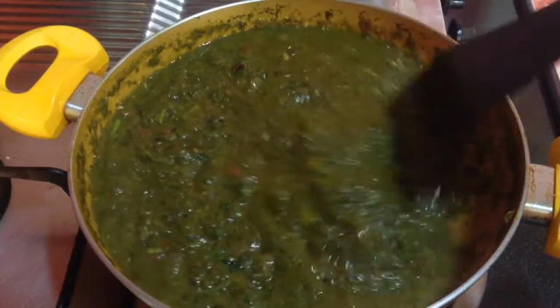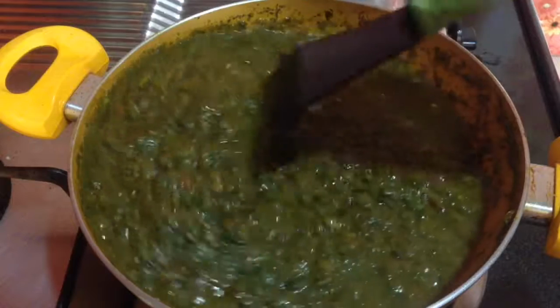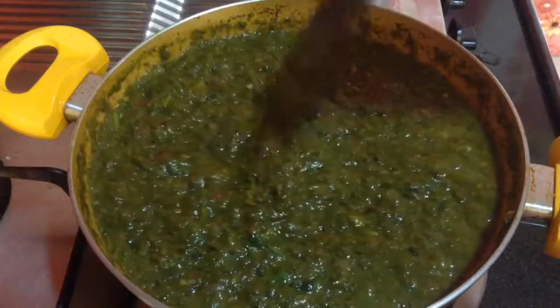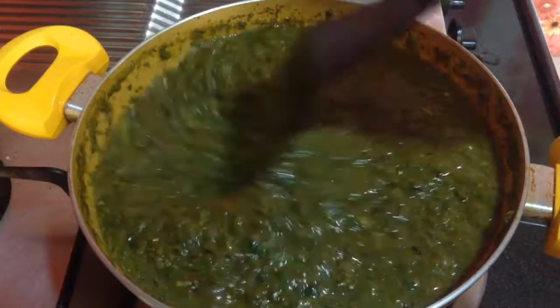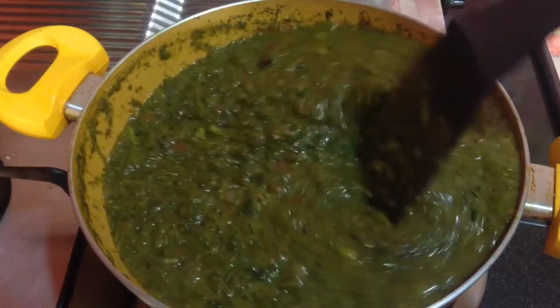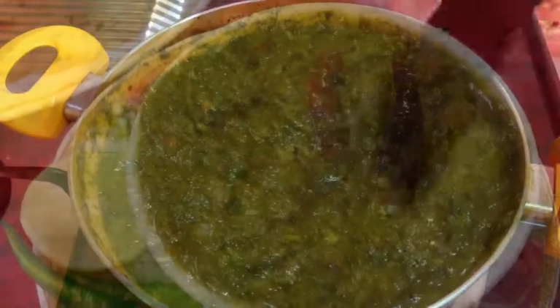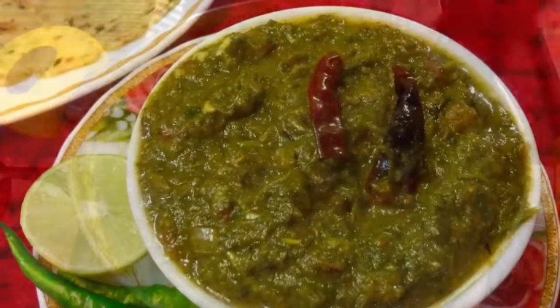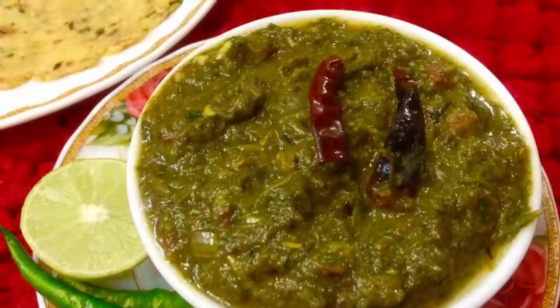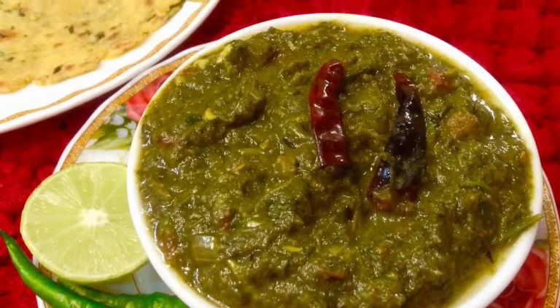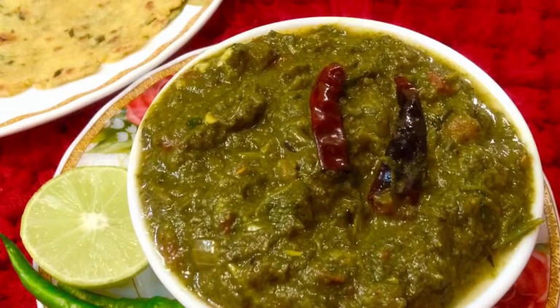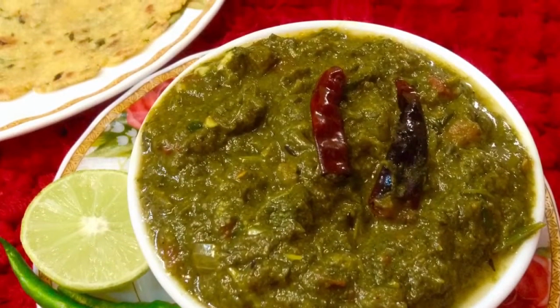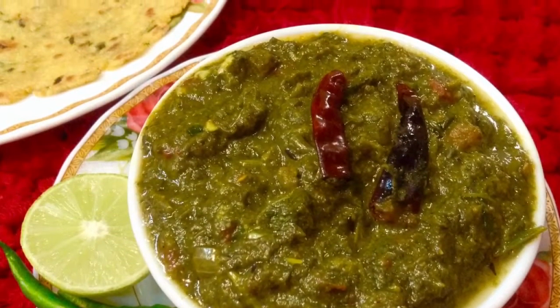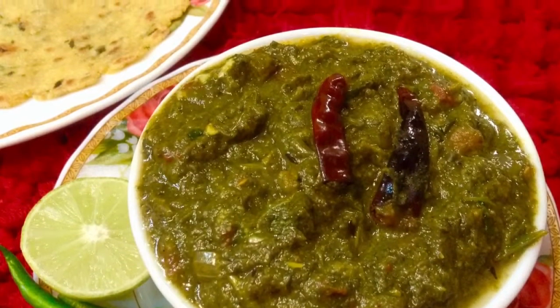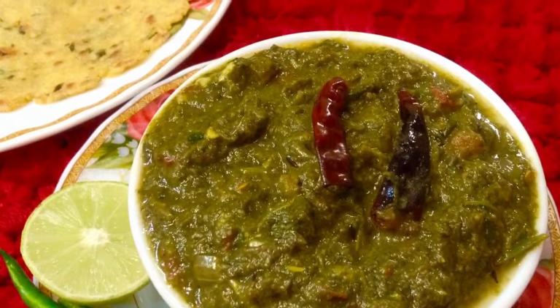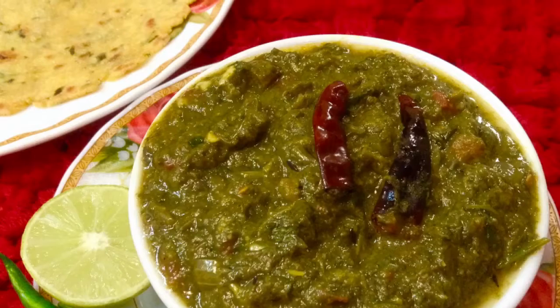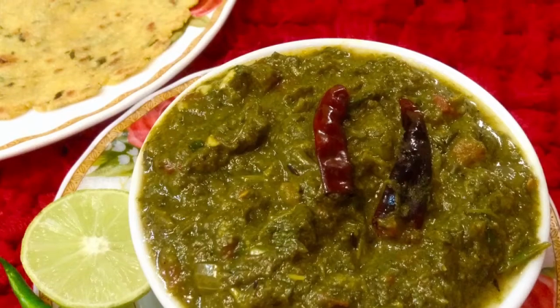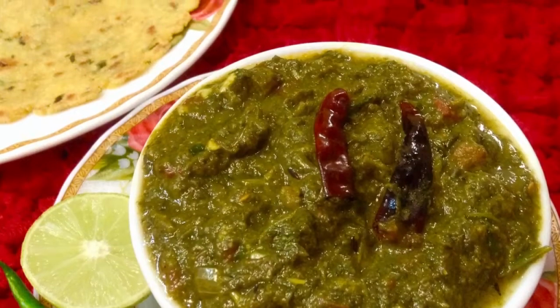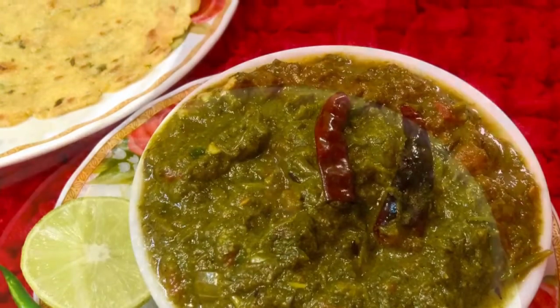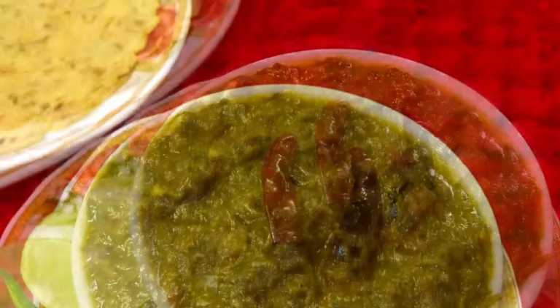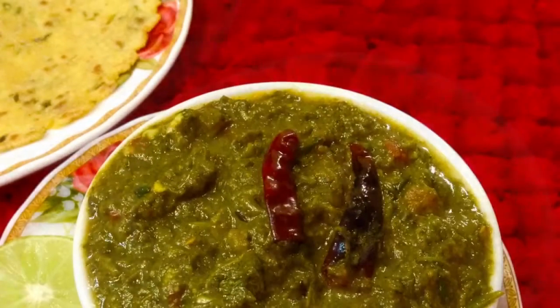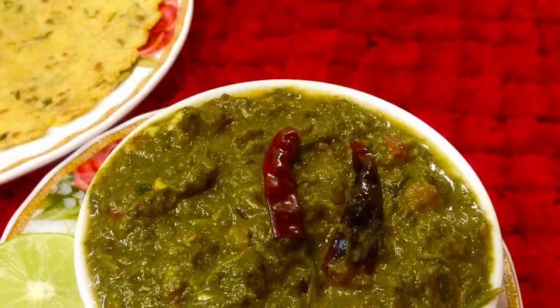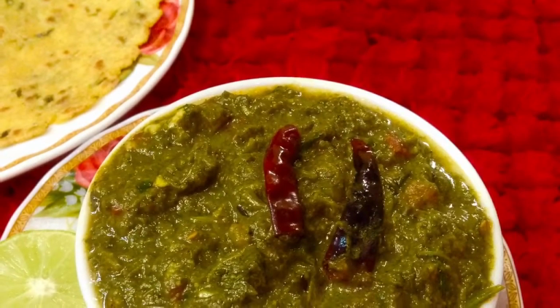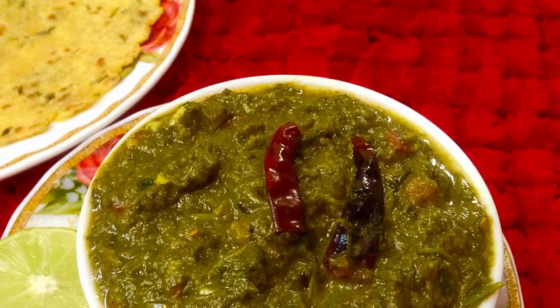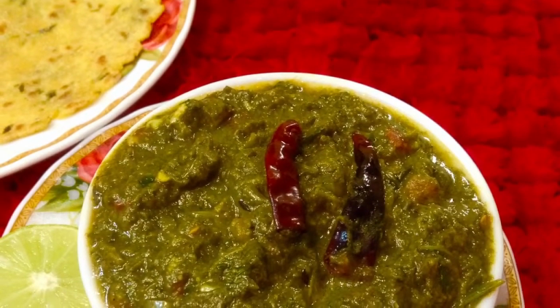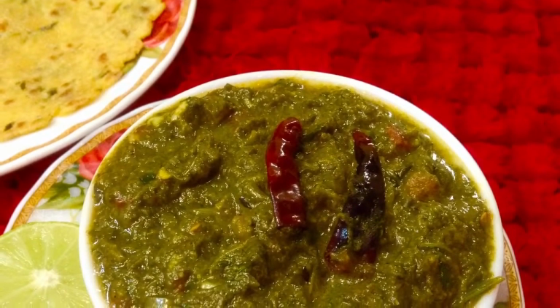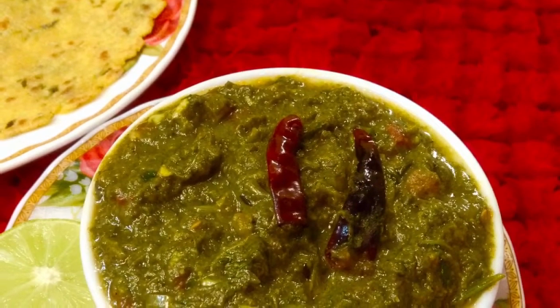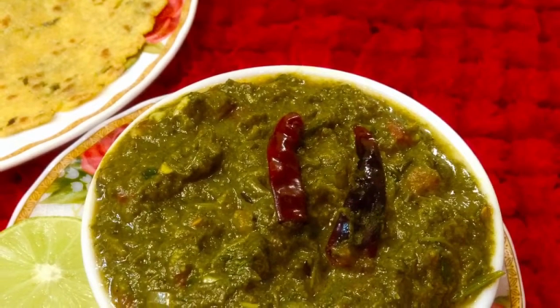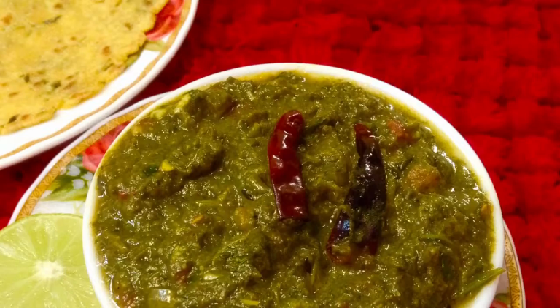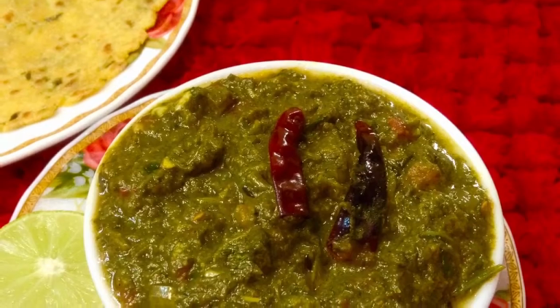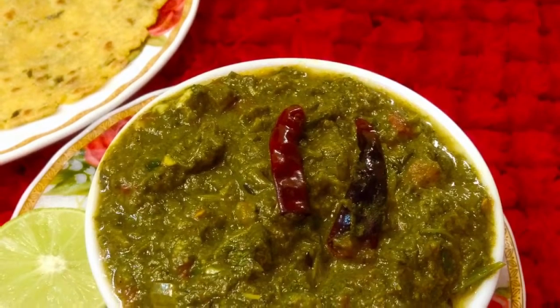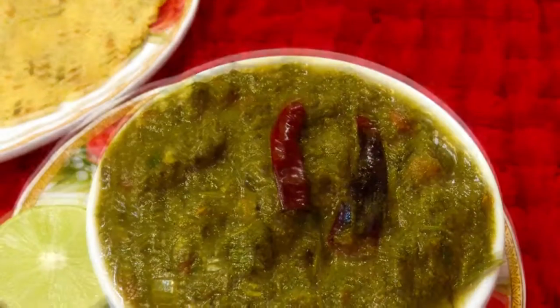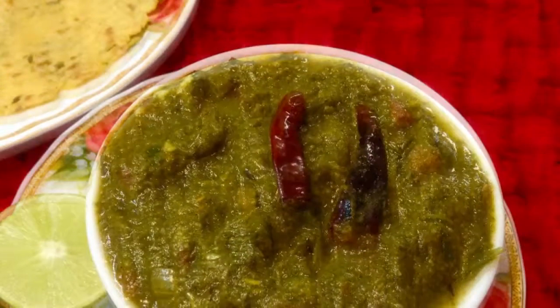If you have liked this recipe, do give a thumbs up, share it with your friends and subscribe for more such delicious recipes on Delicacies. Don't forget to click on the bell button to get notifications of my upcoming videos.